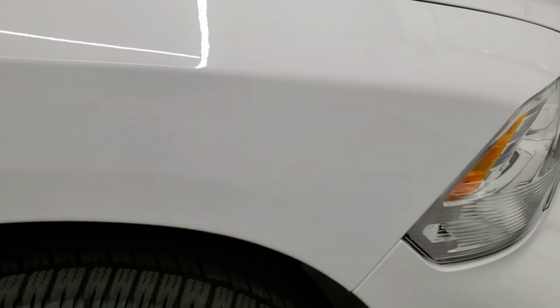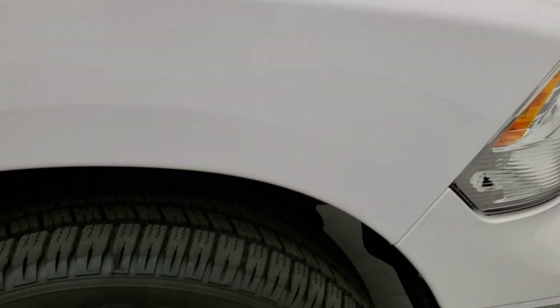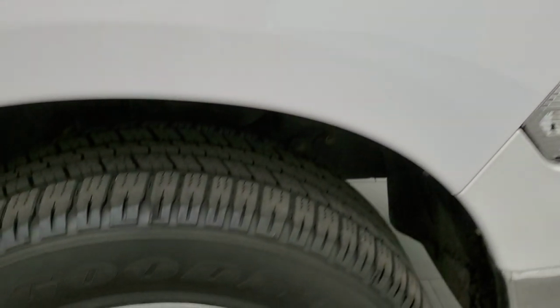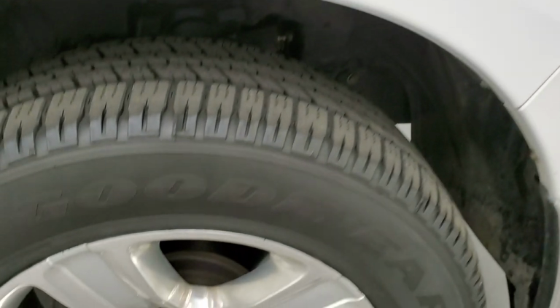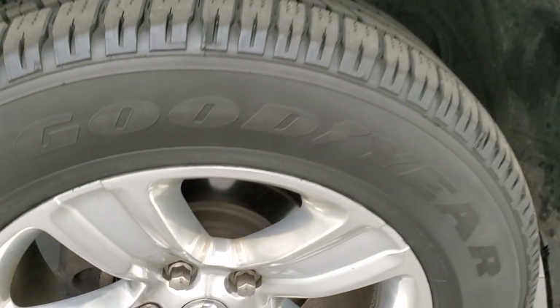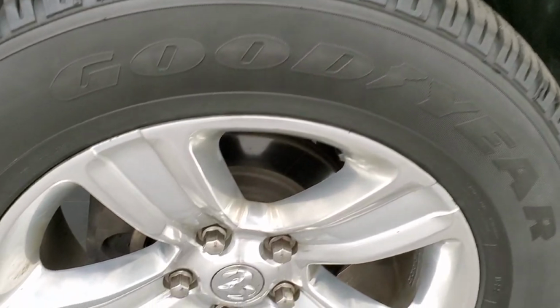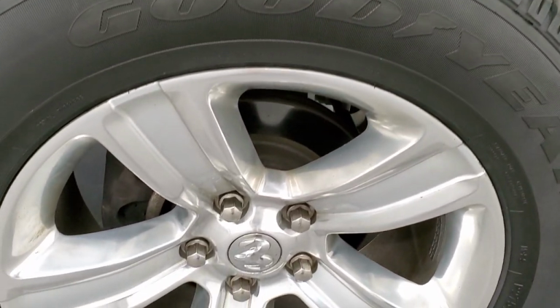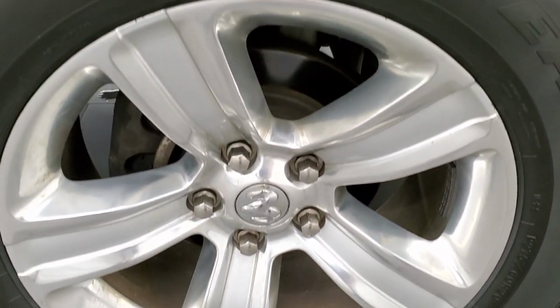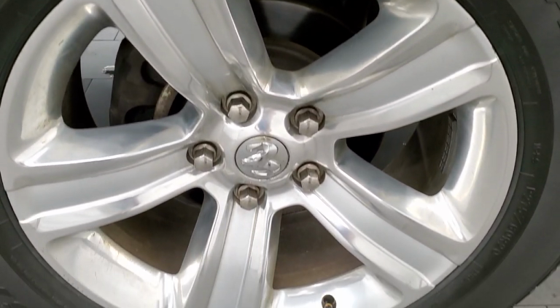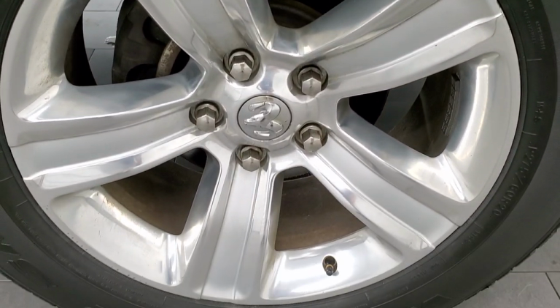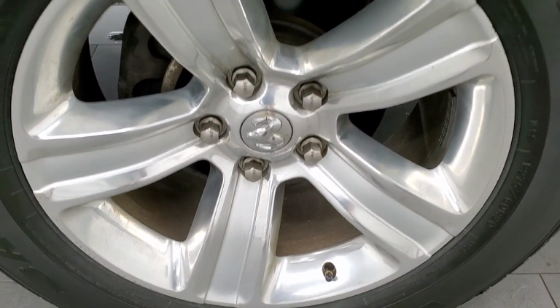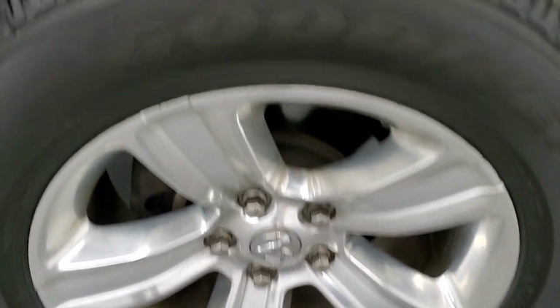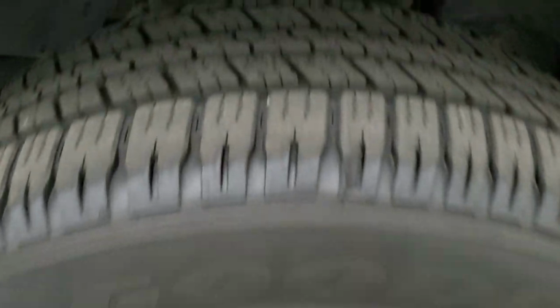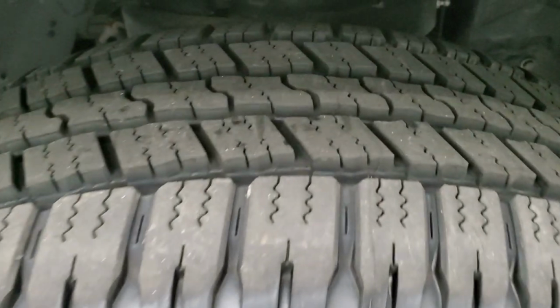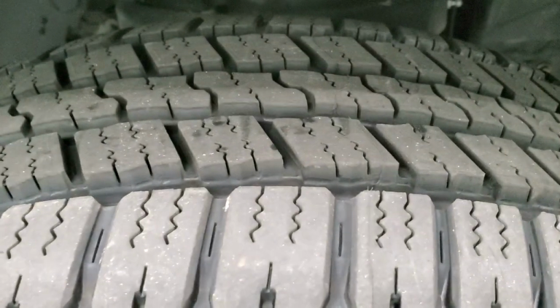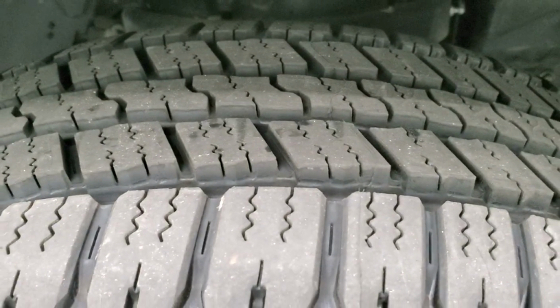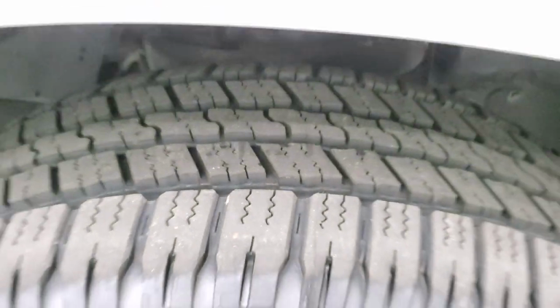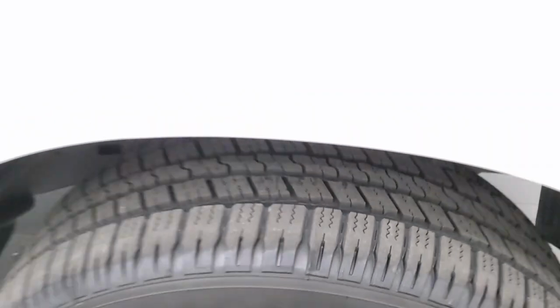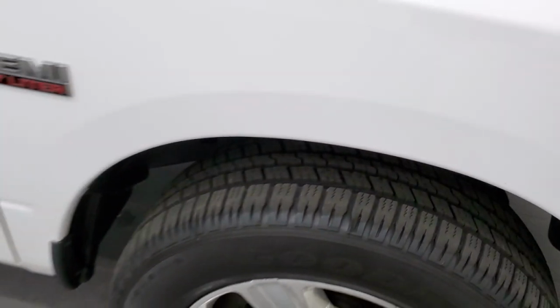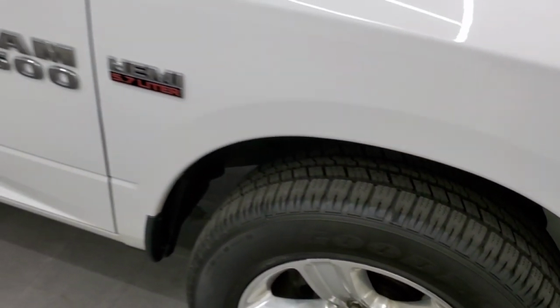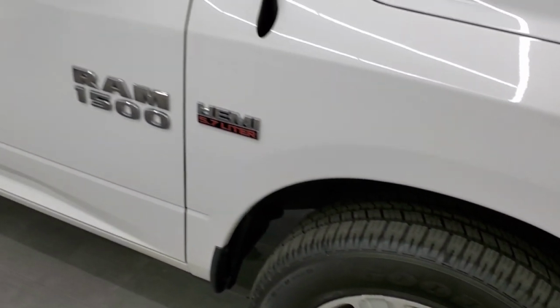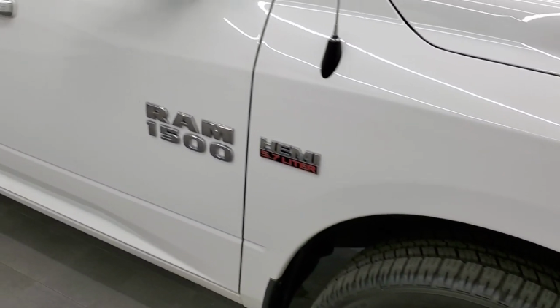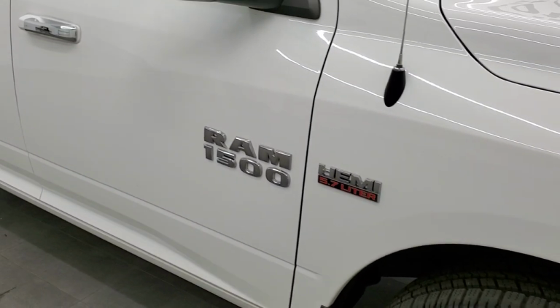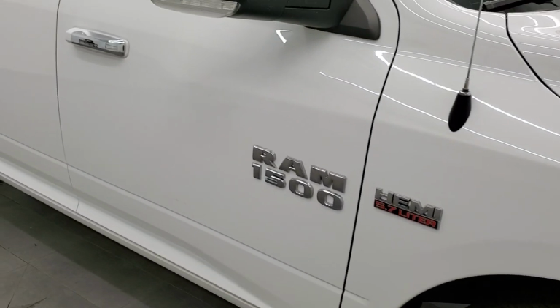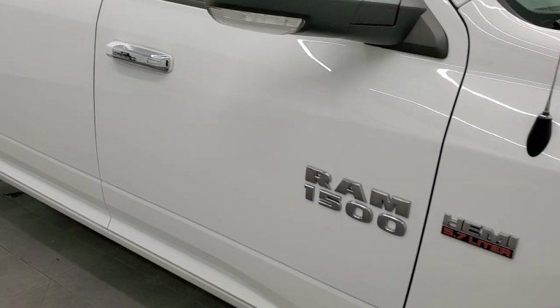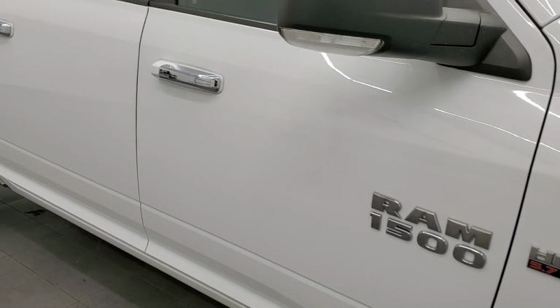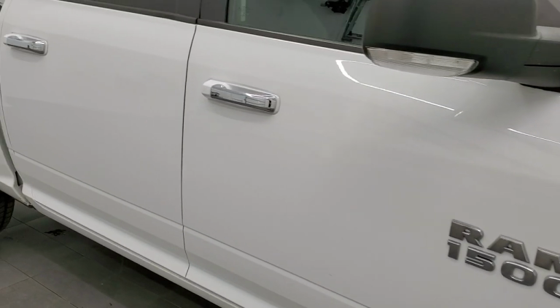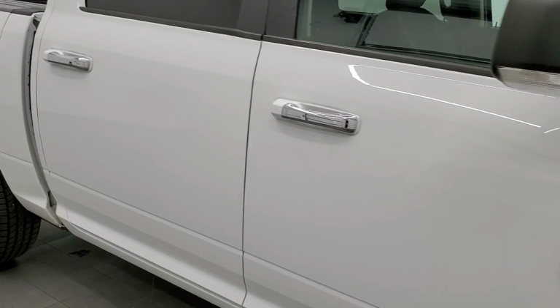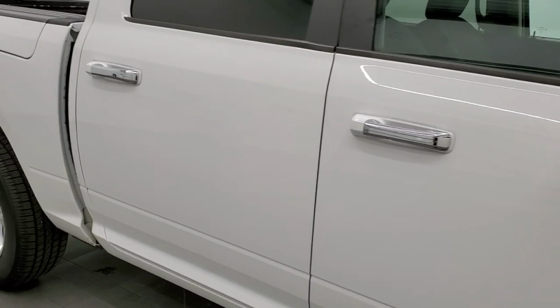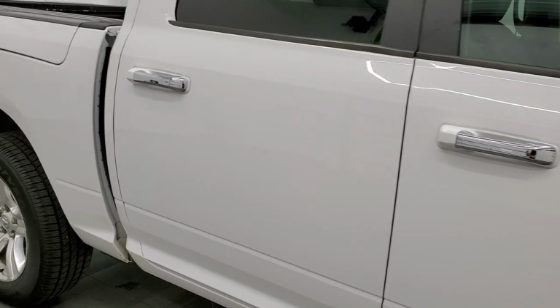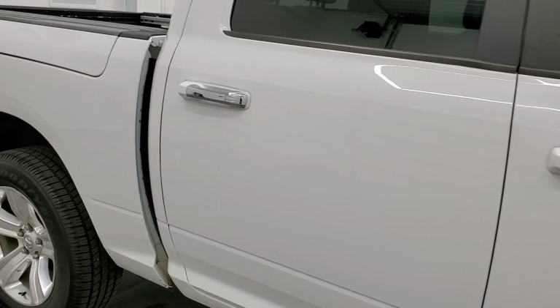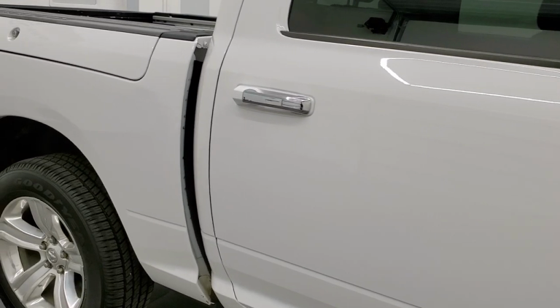The passenger side rim has no major scuffs or scrapes. This tire is also brand new. As you go down this side of the truck, take note of how clean the body is, how reflective and mirror-like that paint is.